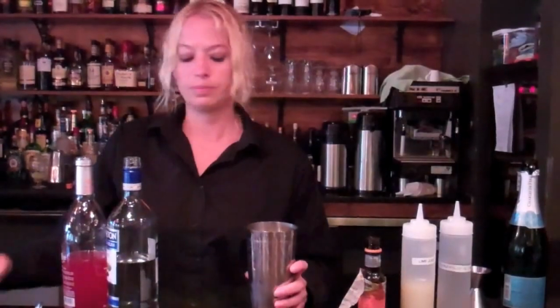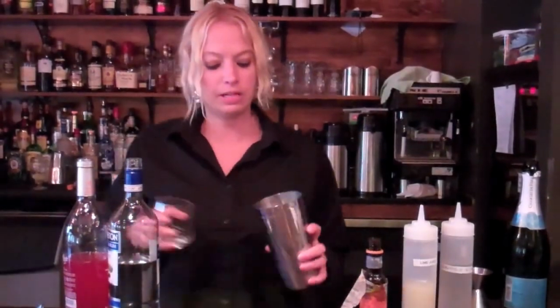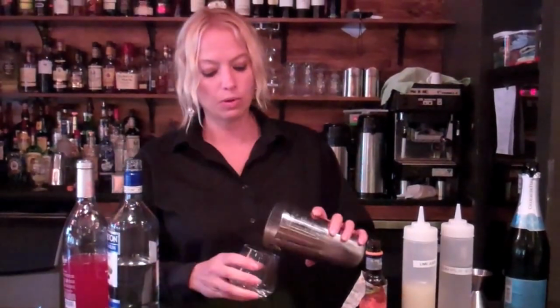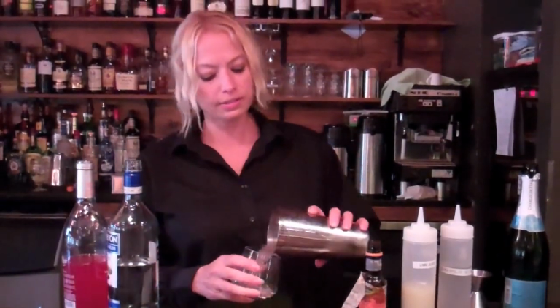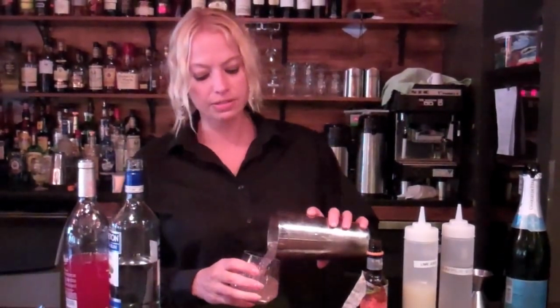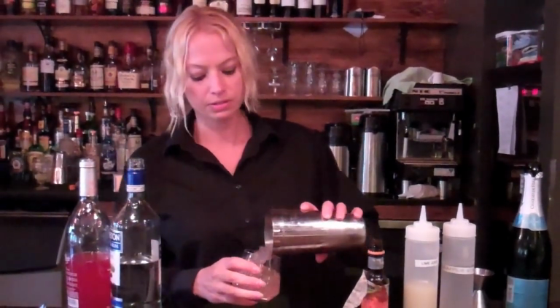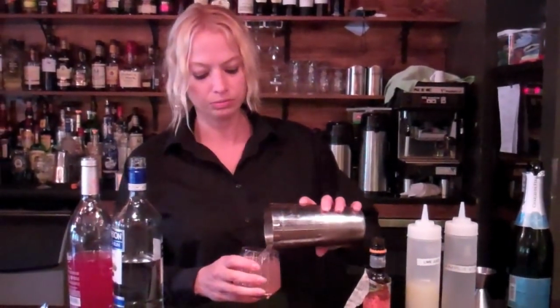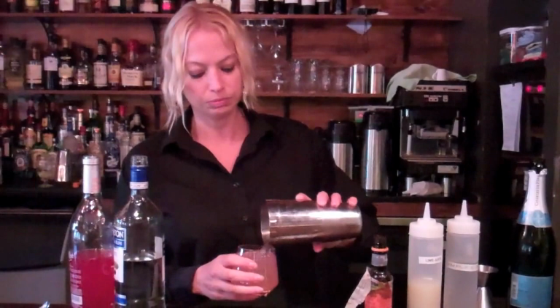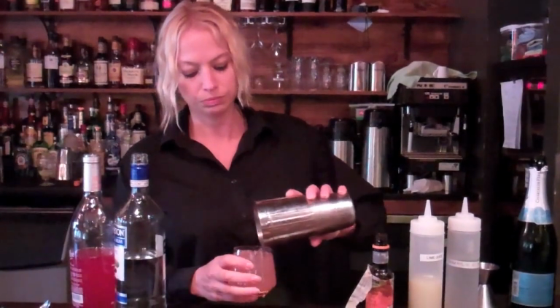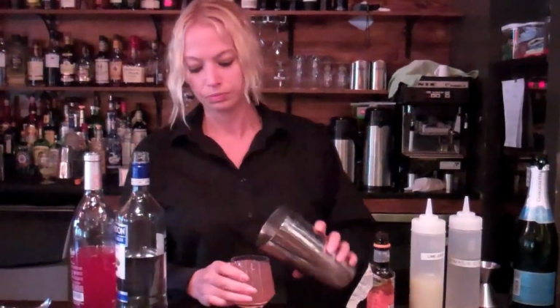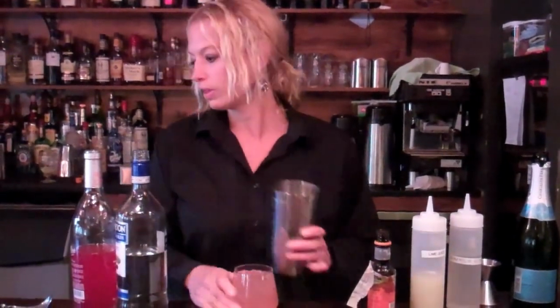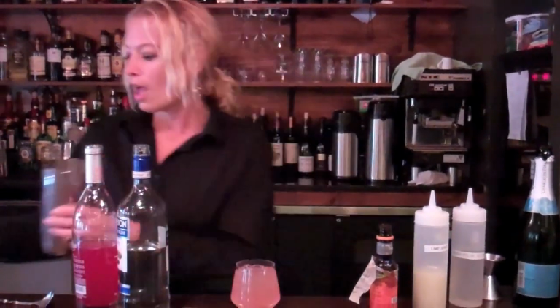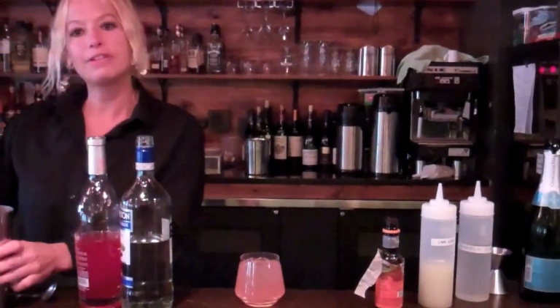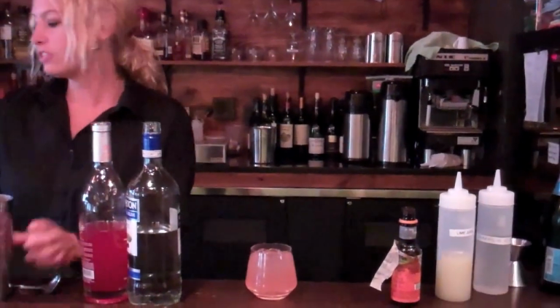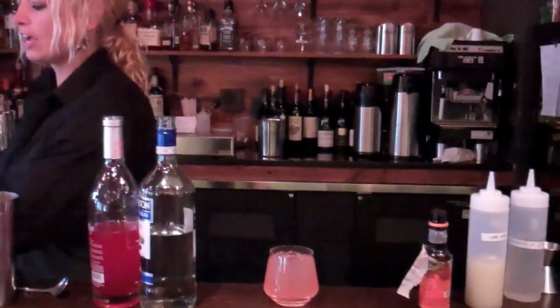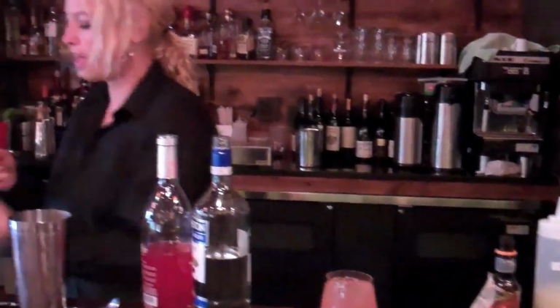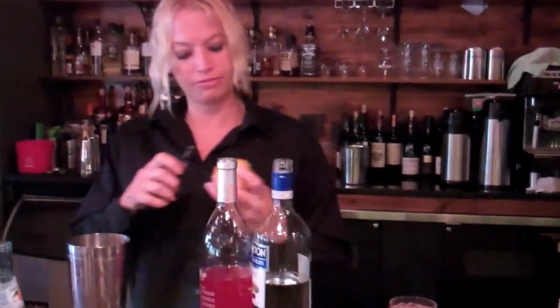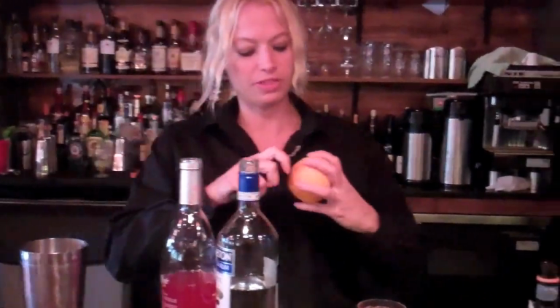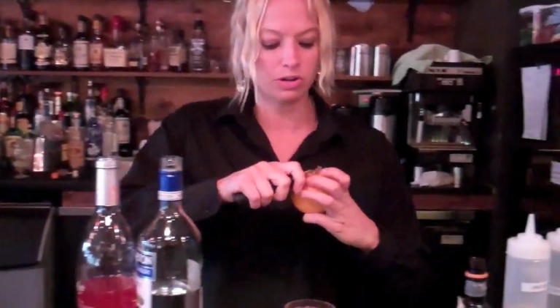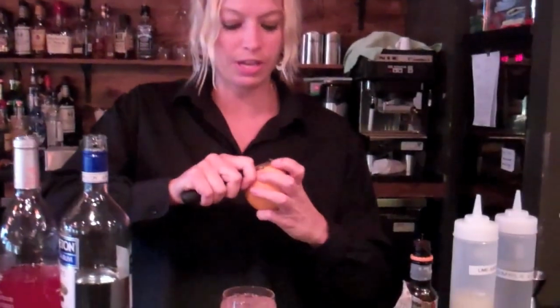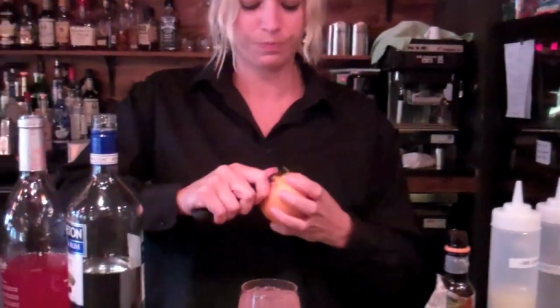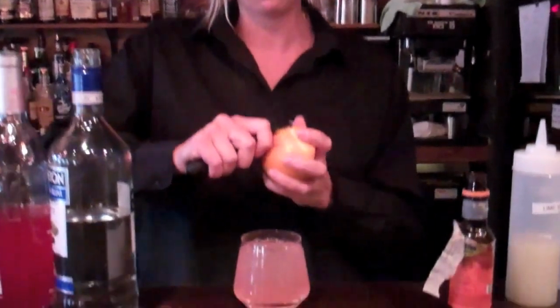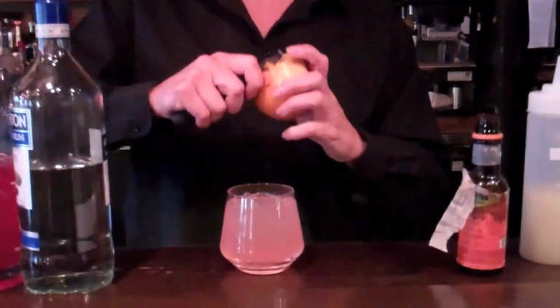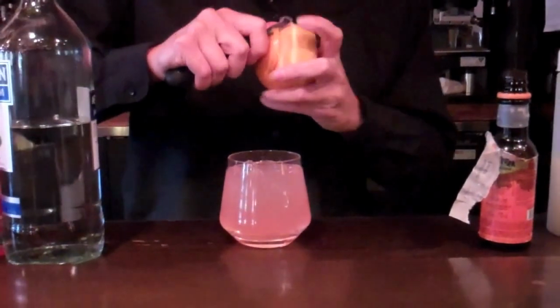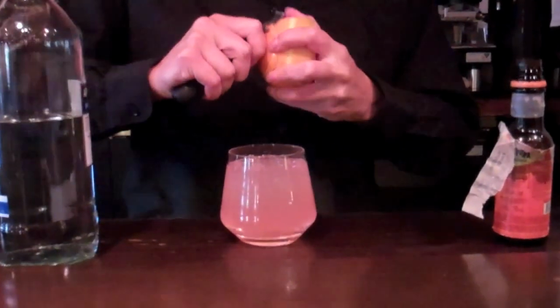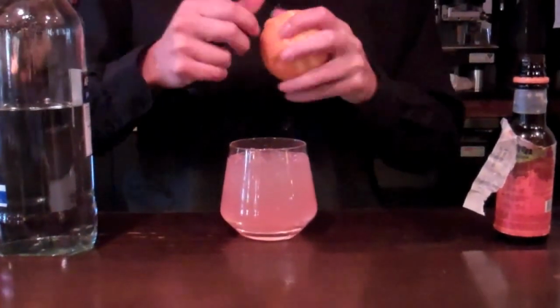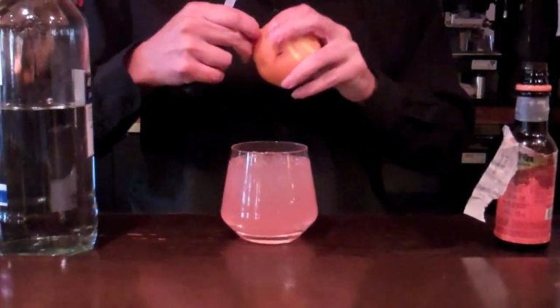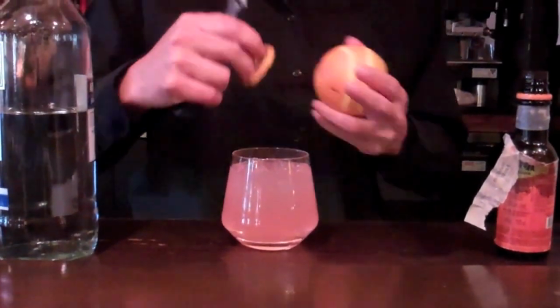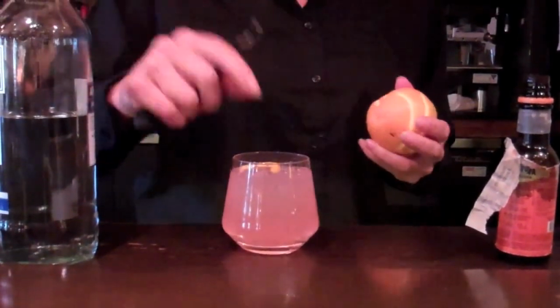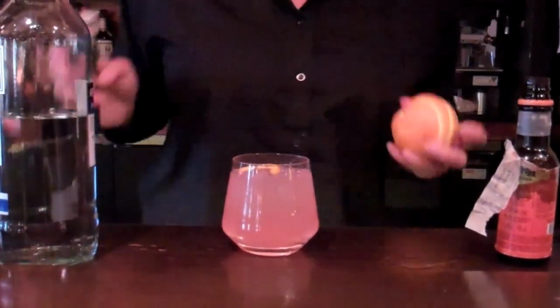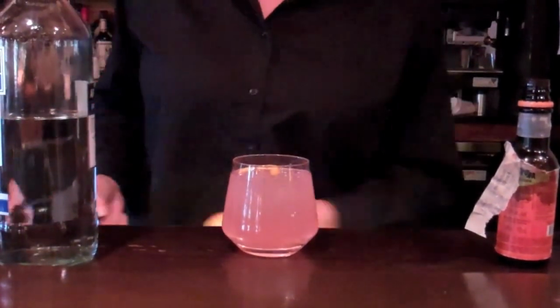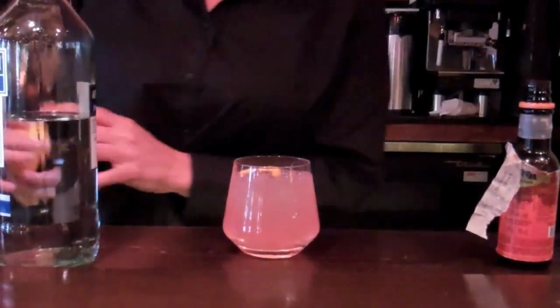Mix it into a rock glass, and we finish the cocktail off with an orange peel. And there we have the Revive.